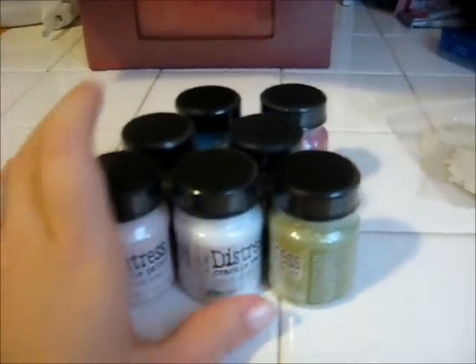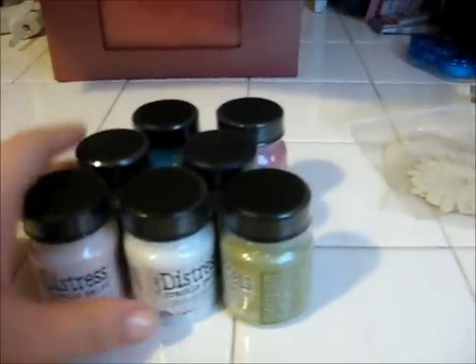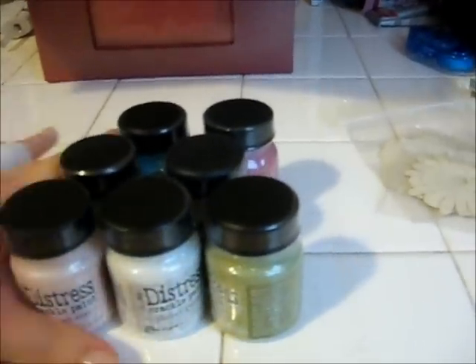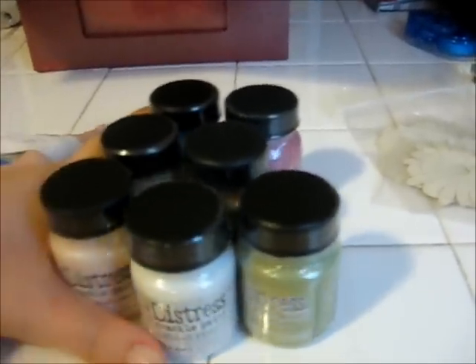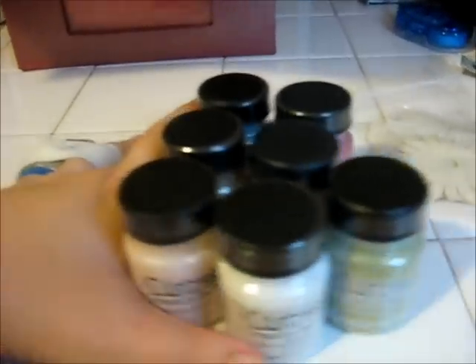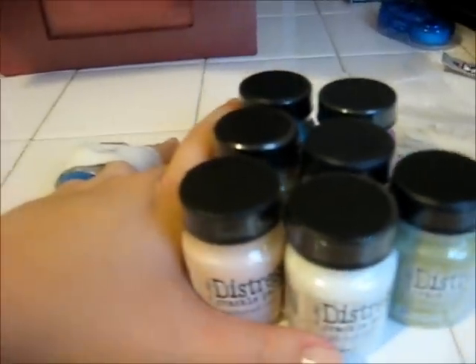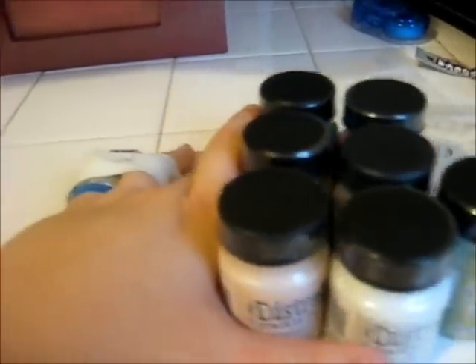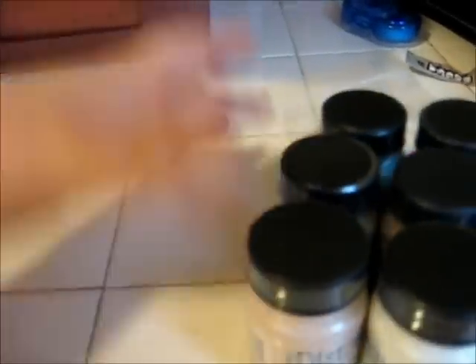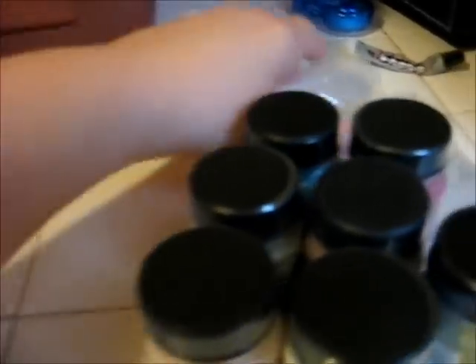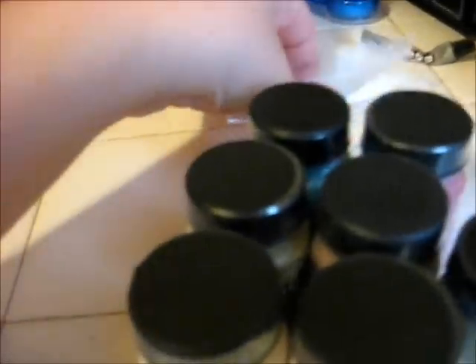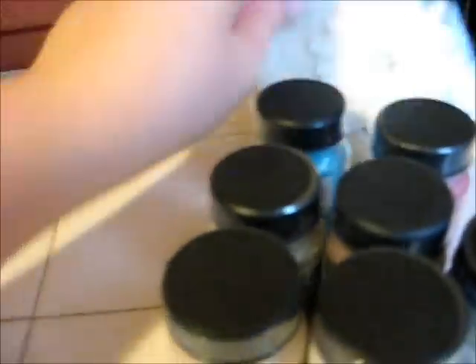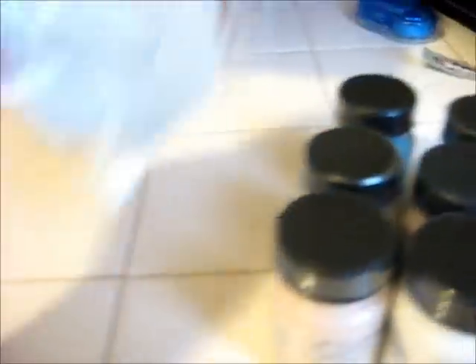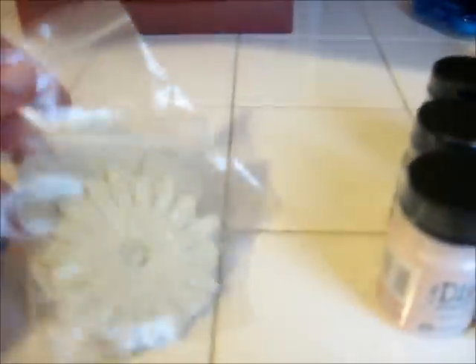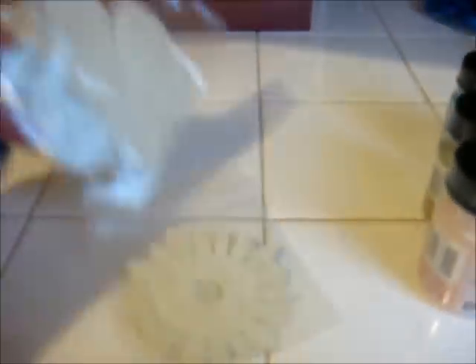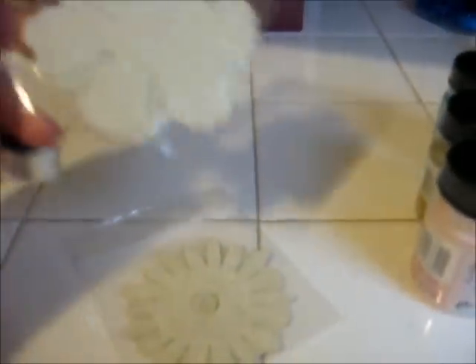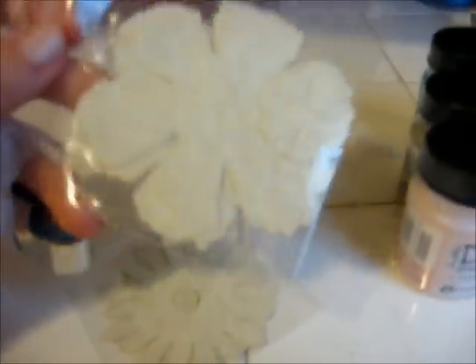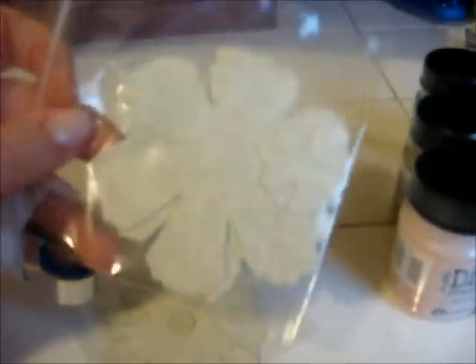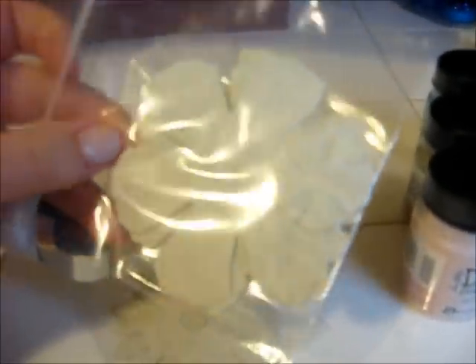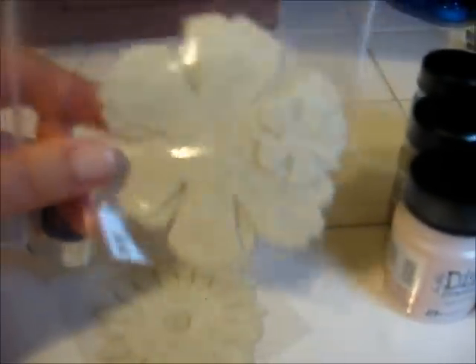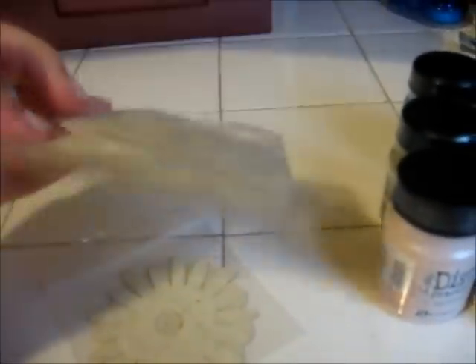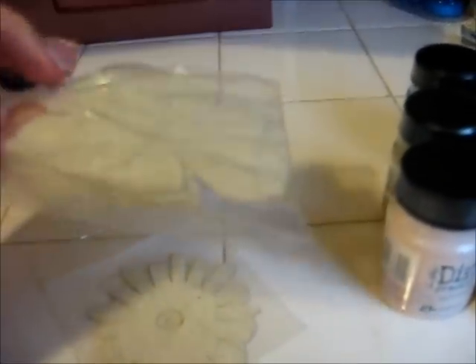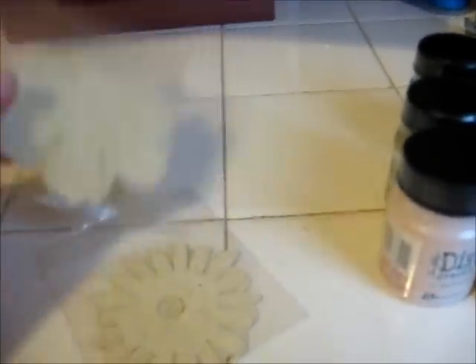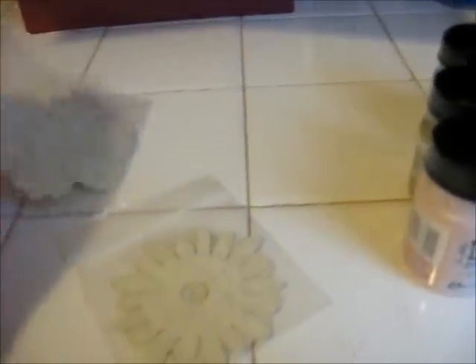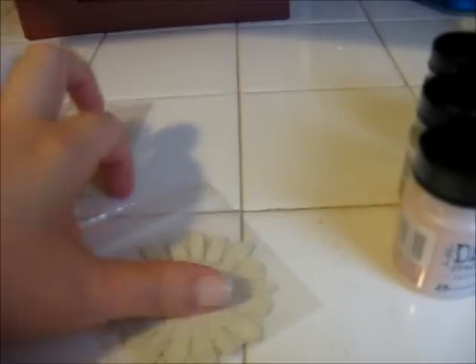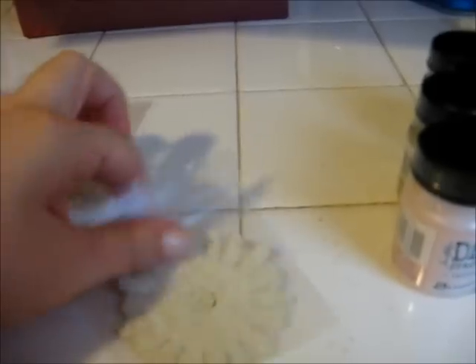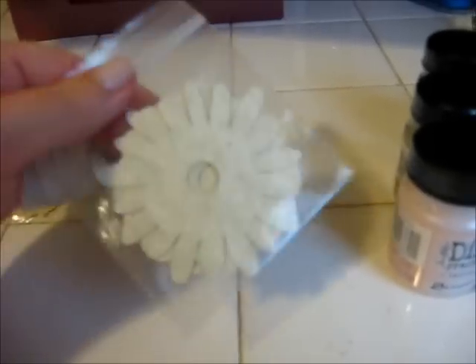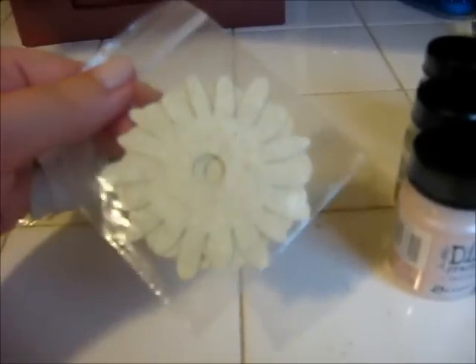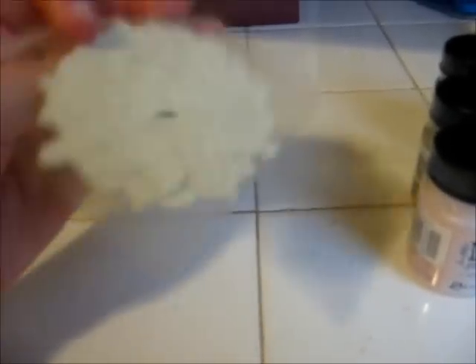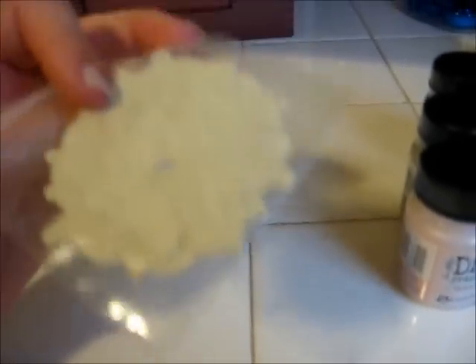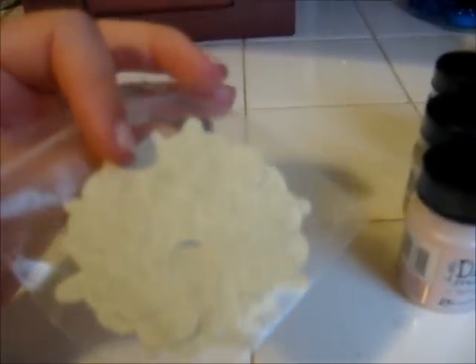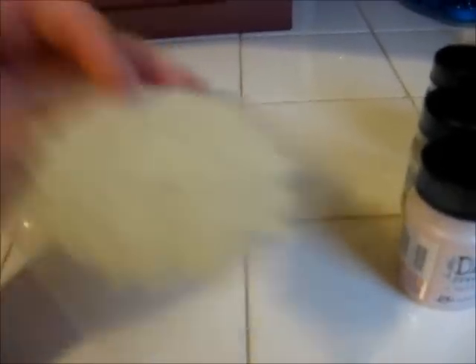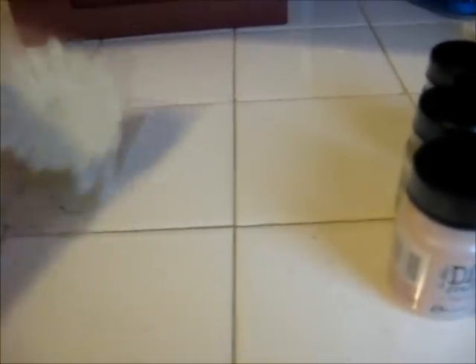And before I go on — the eBay seller actually added in some flower cutouts, so that was kind of neat.